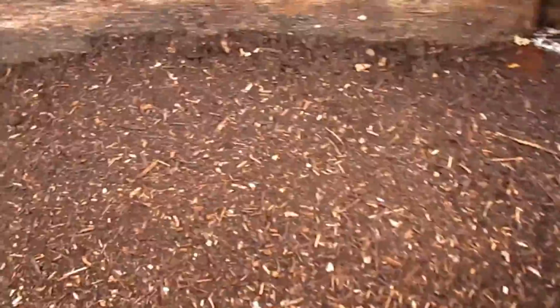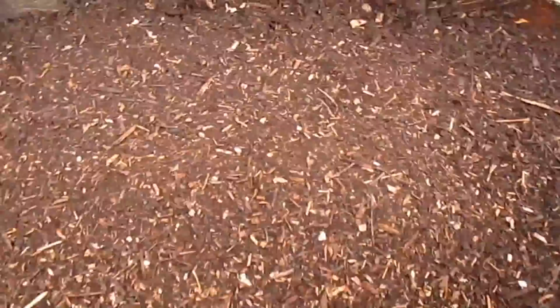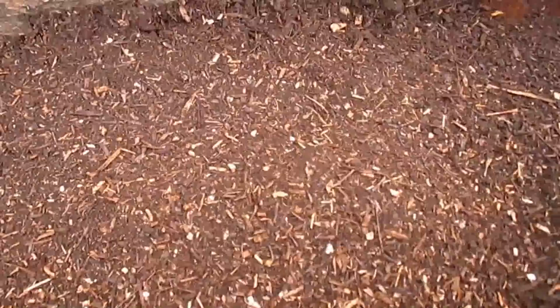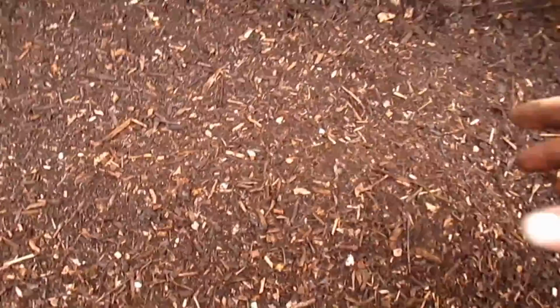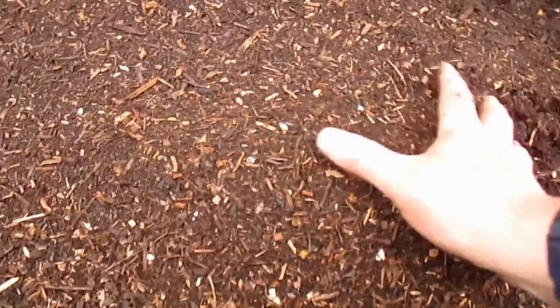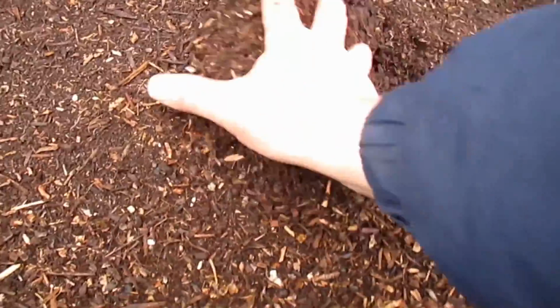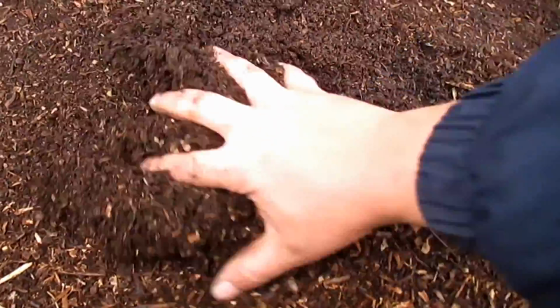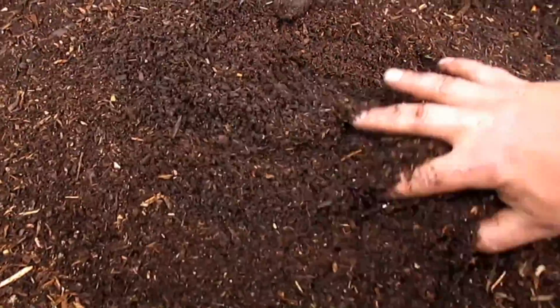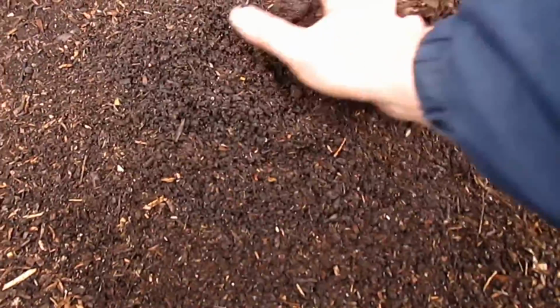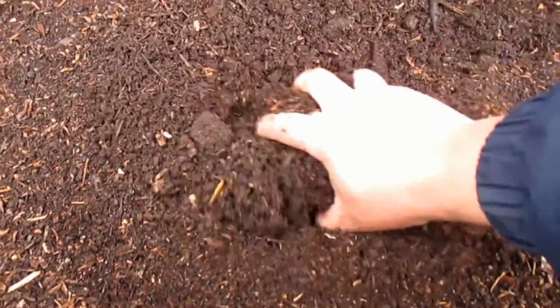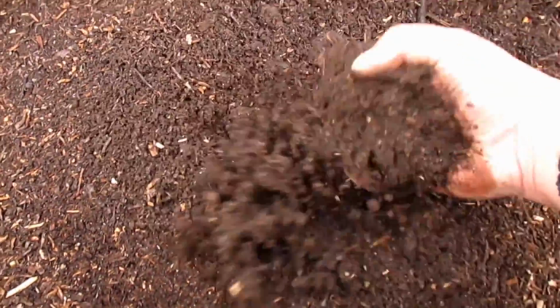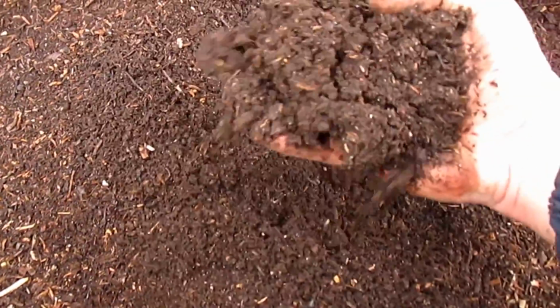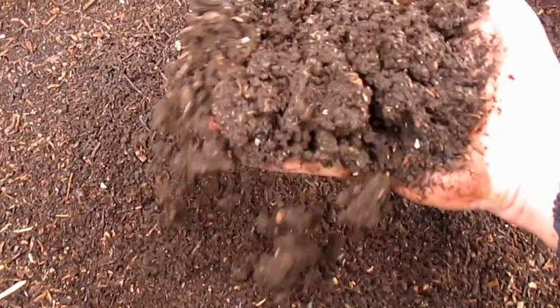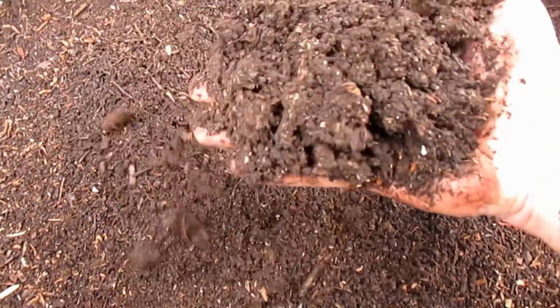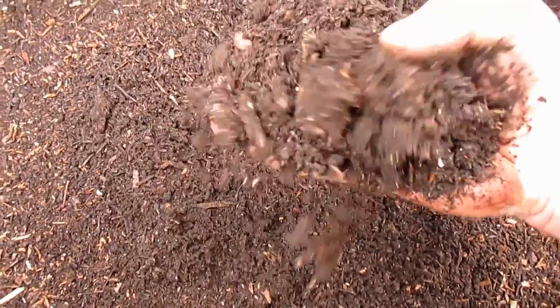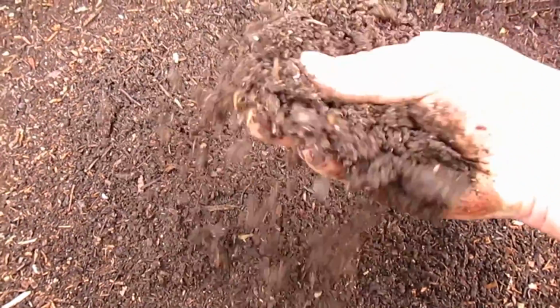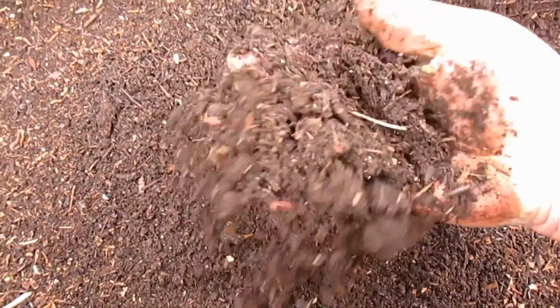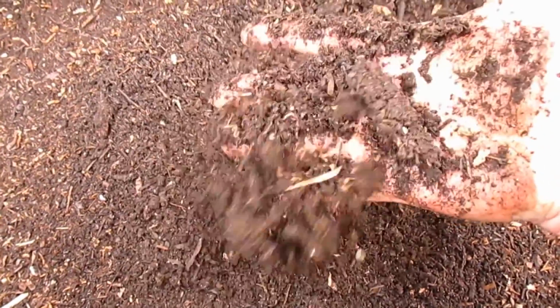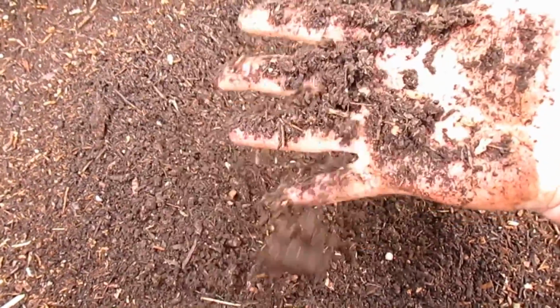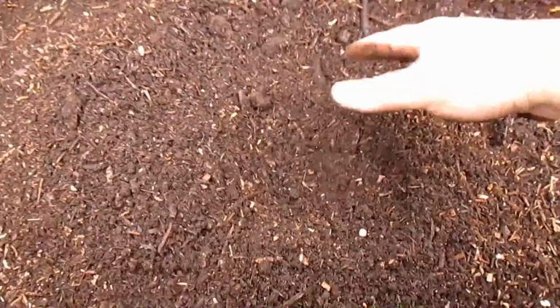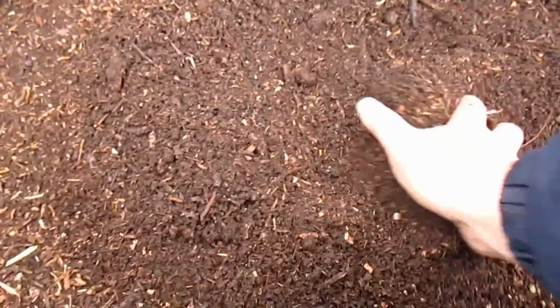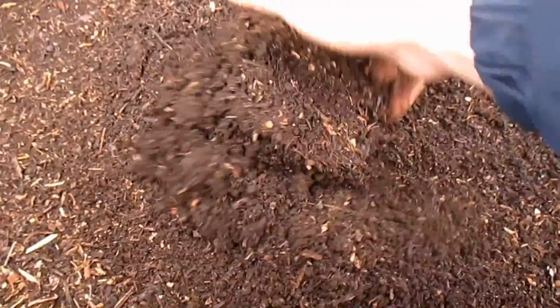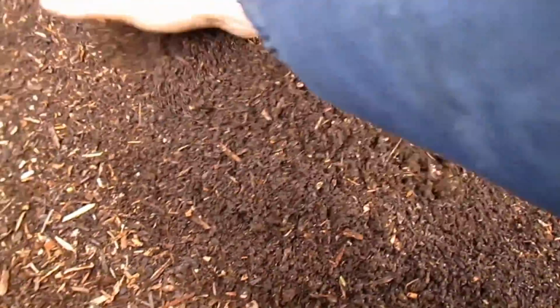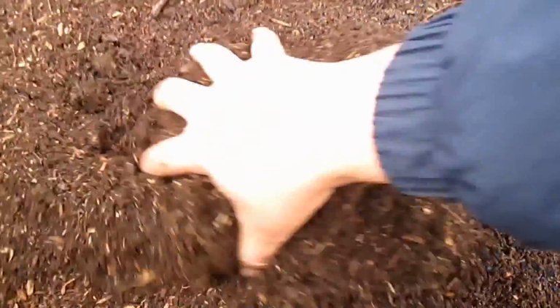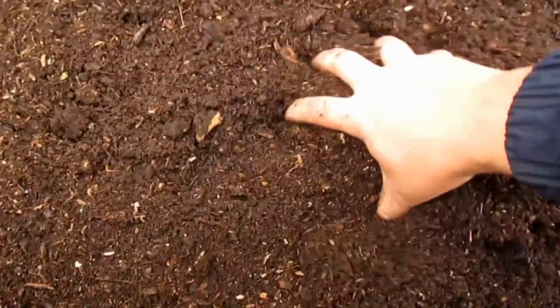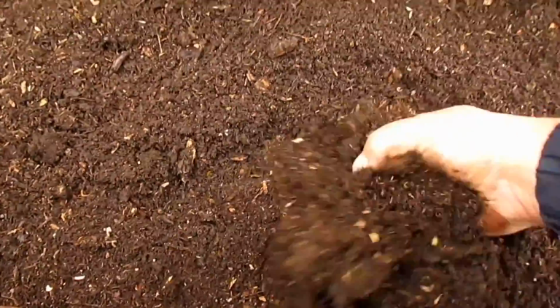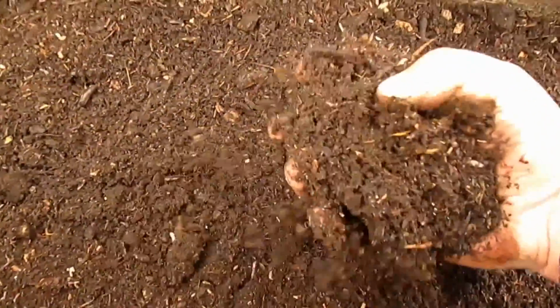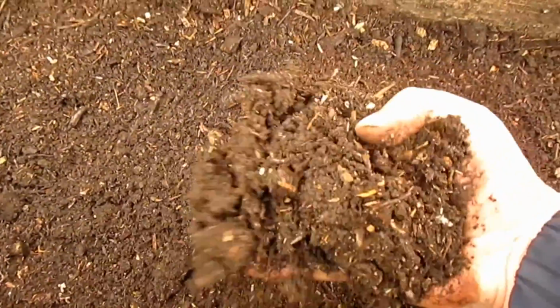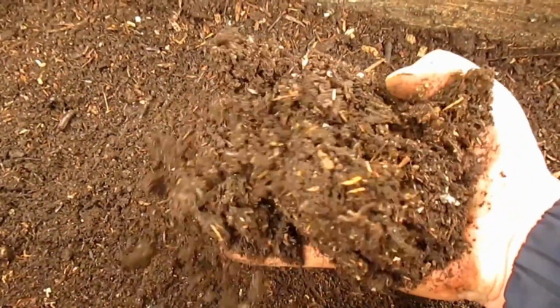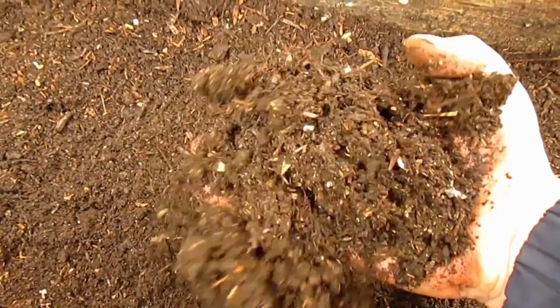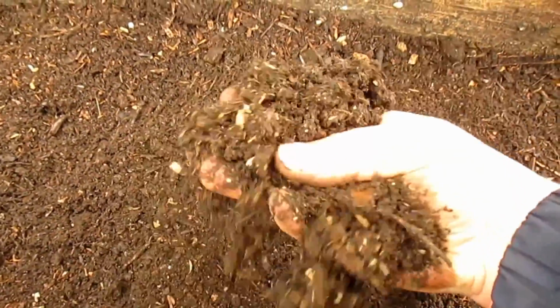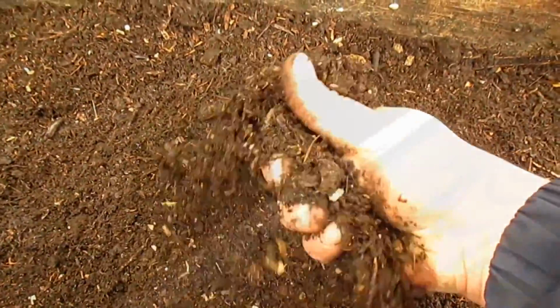And as you can see here, this is what is typically left behind after a couple of shovelfuls — nice, good, fluffy organic soil, ready to amend the native soil here.